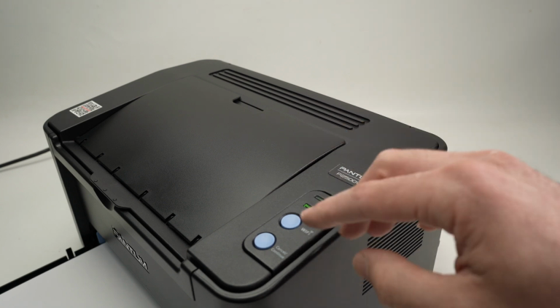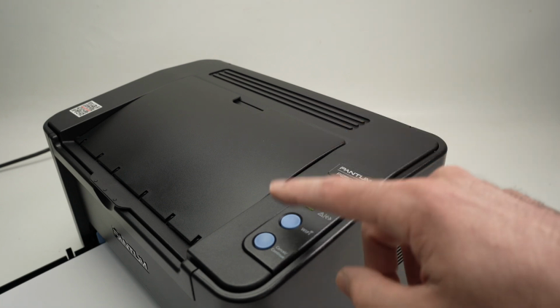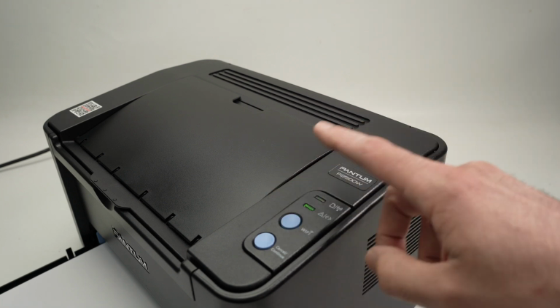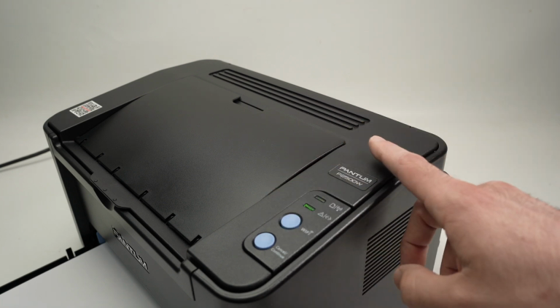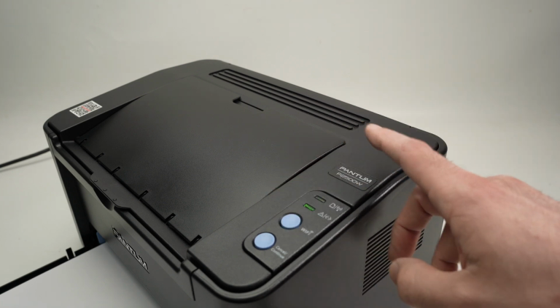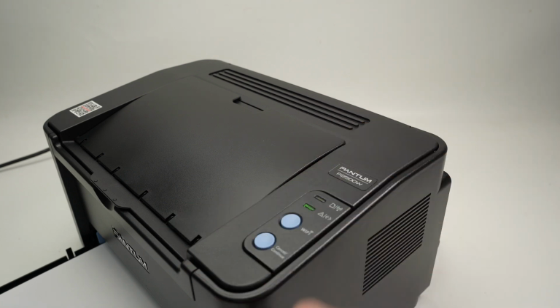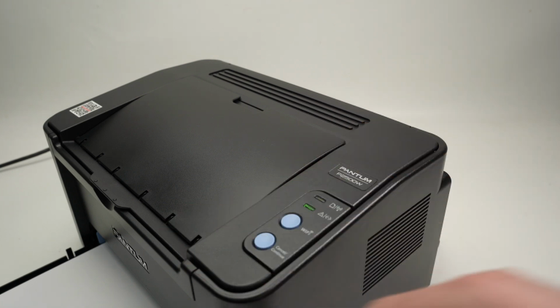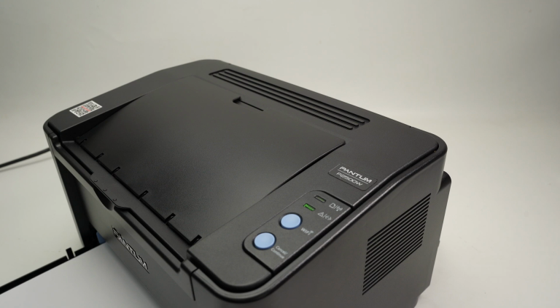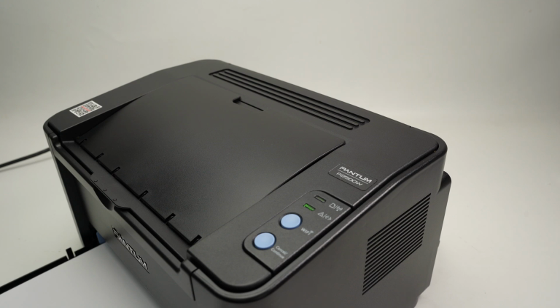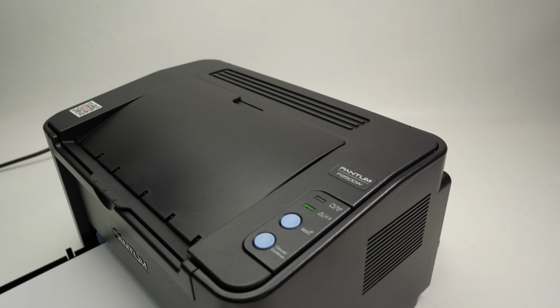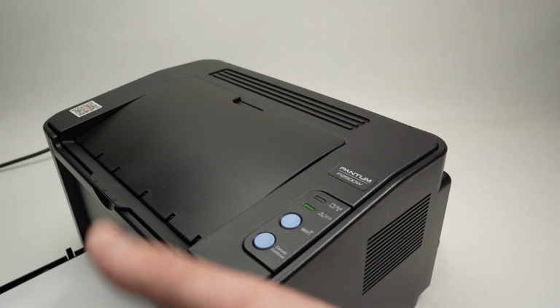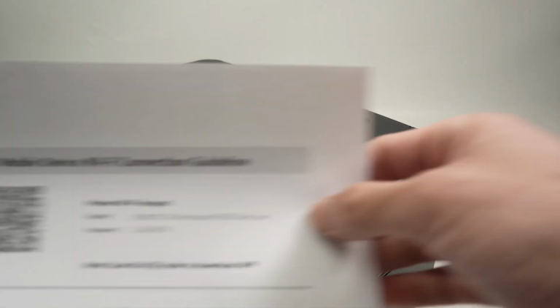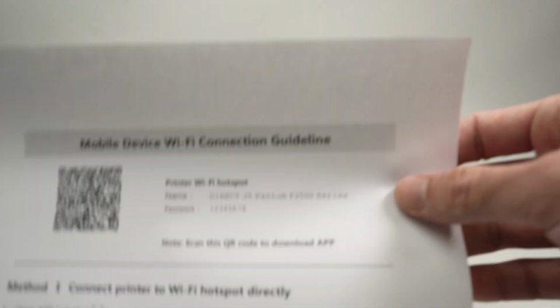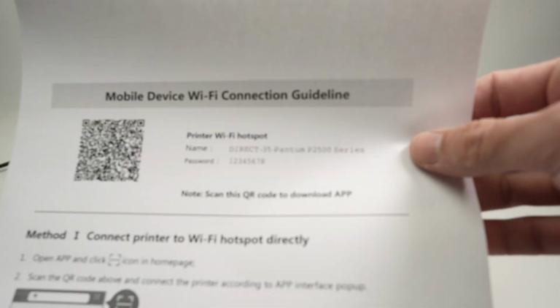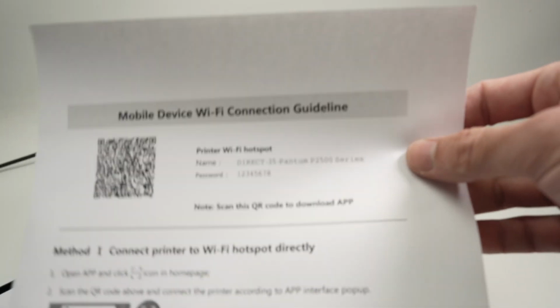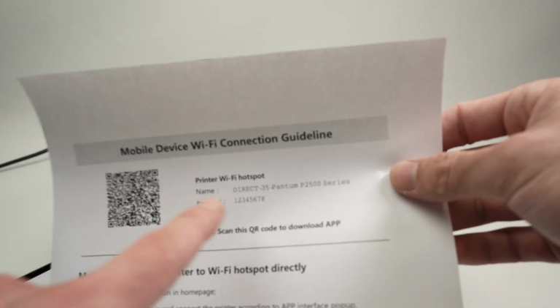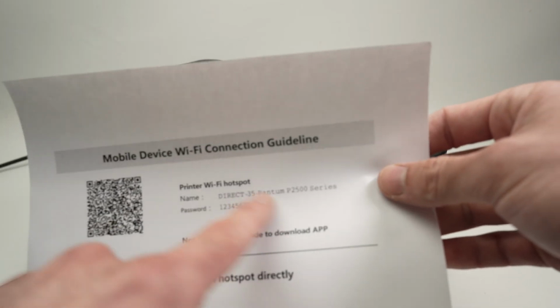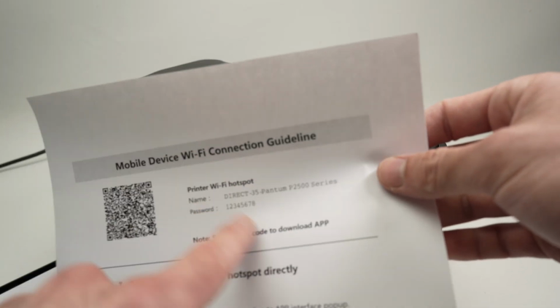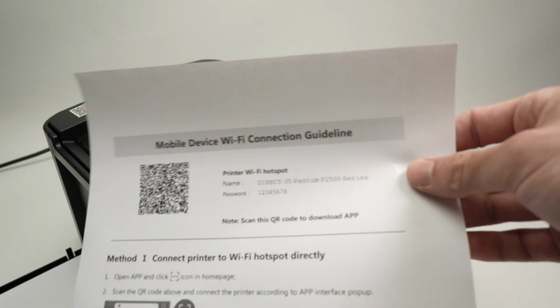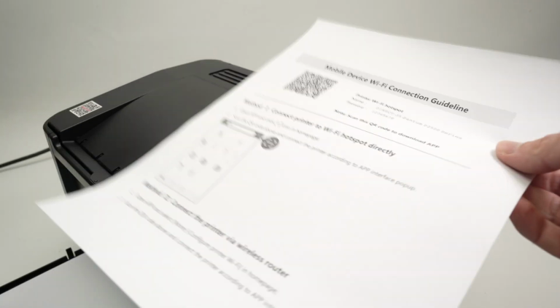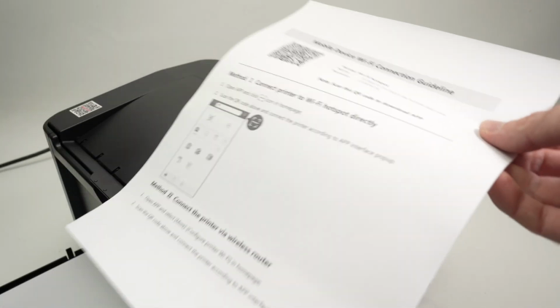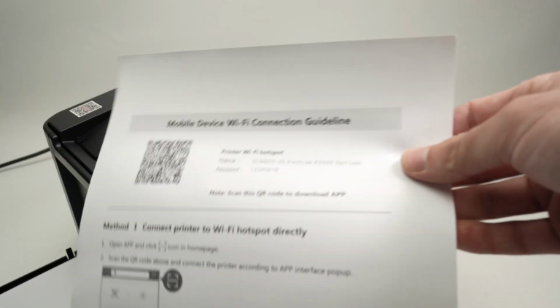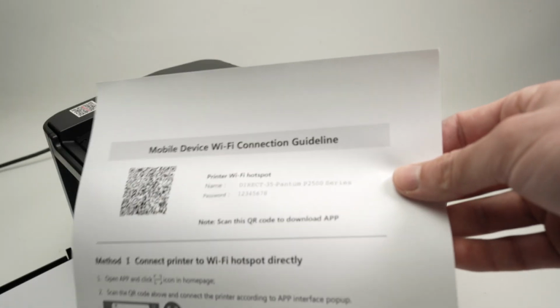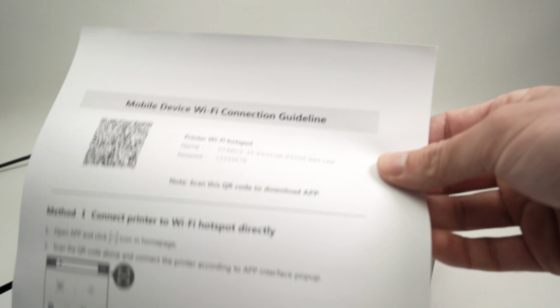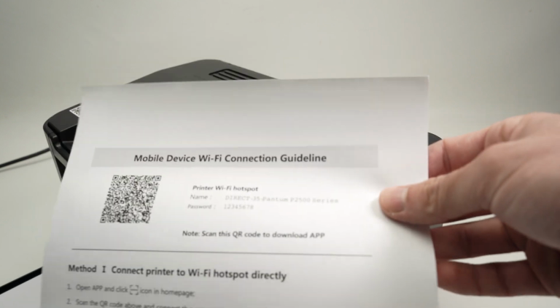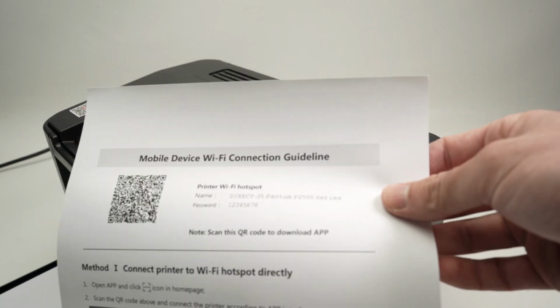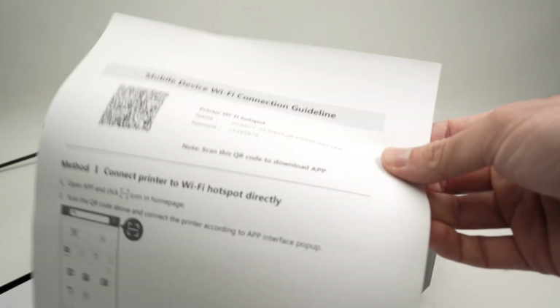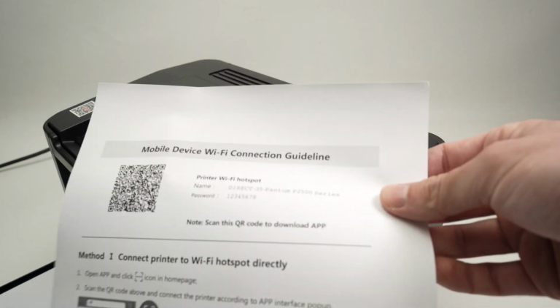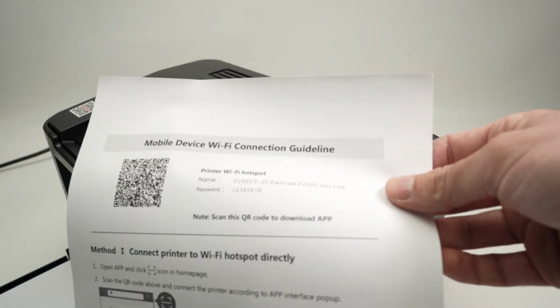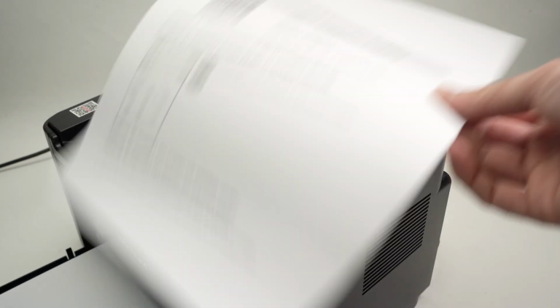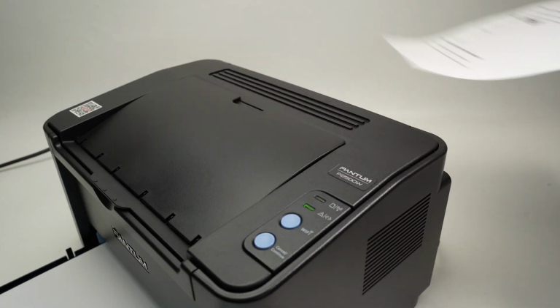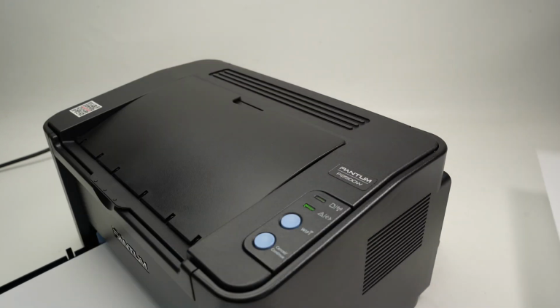You can go ahead and press the Wi-Fi button. It will print a paper with your Wi-Fi information. Then connect your iPhone or your computer to it and you're good to go.